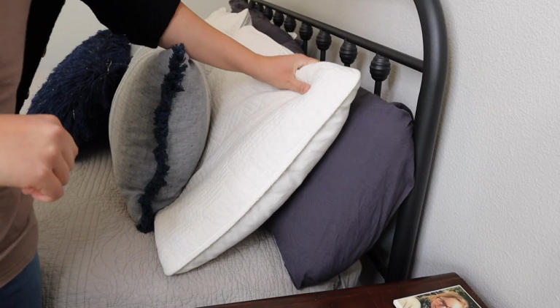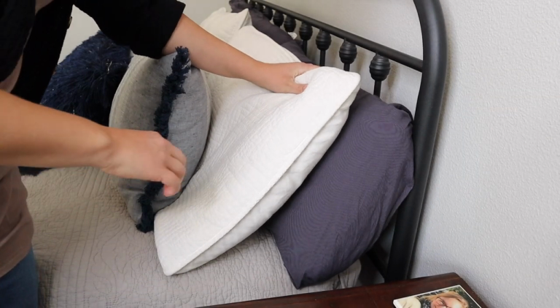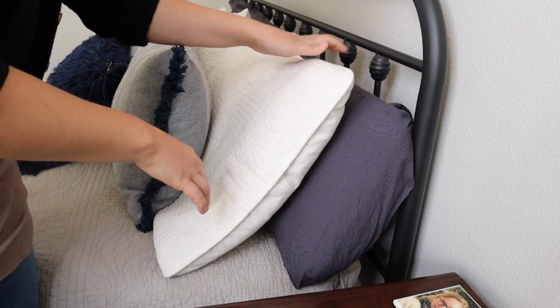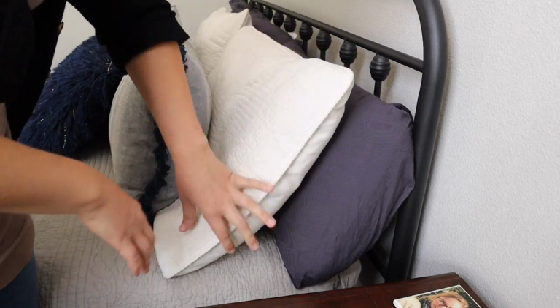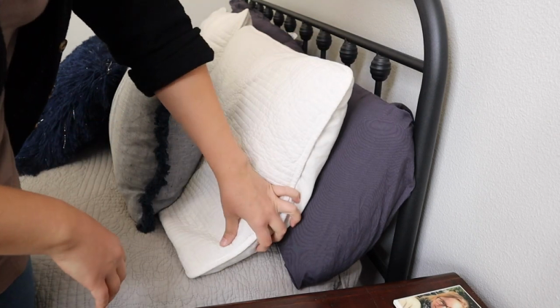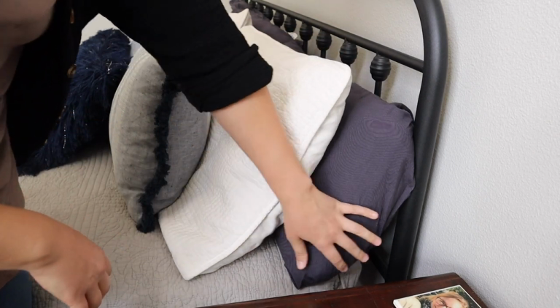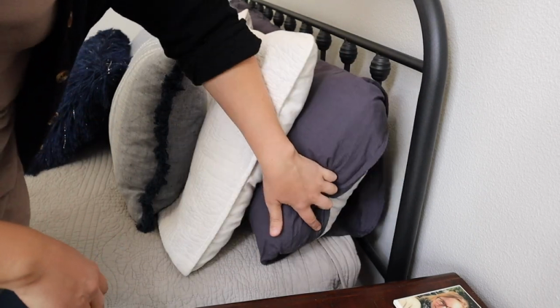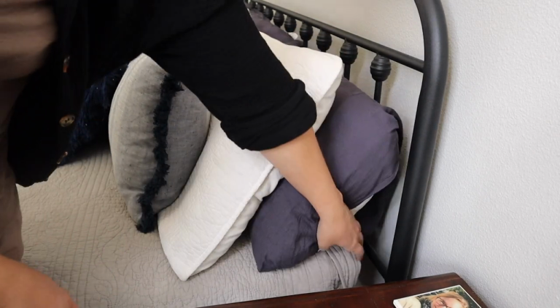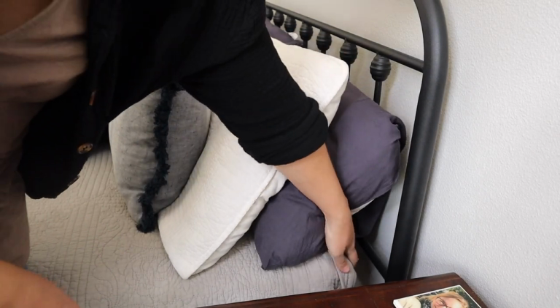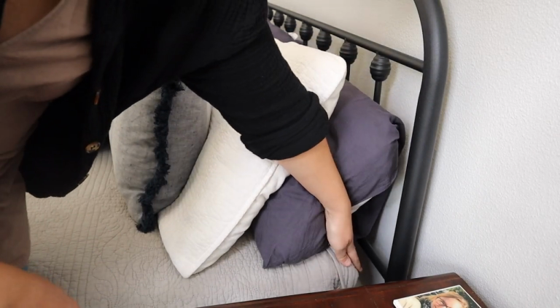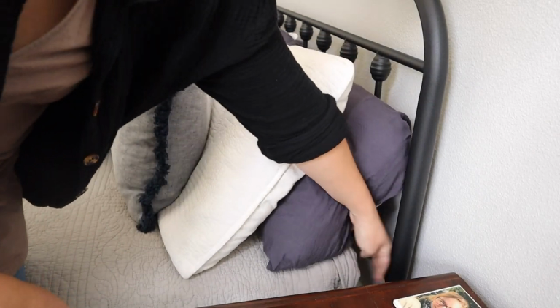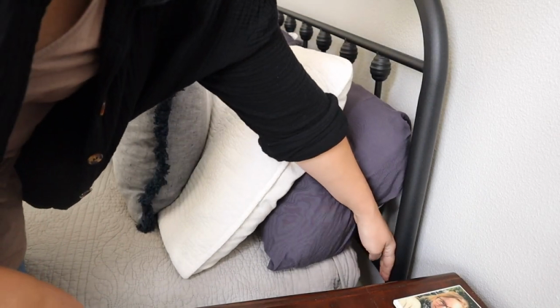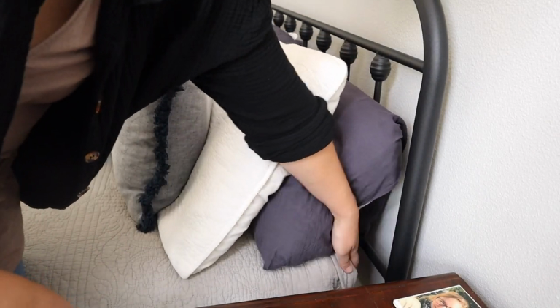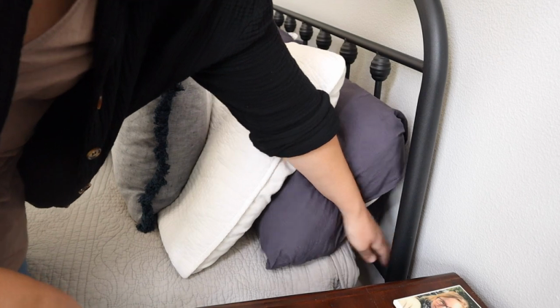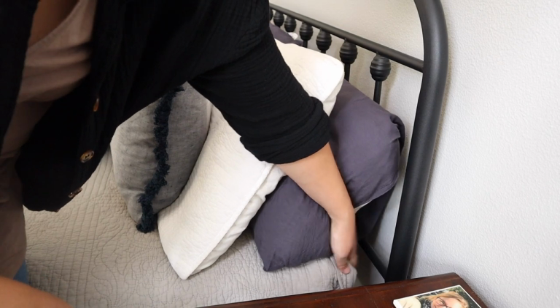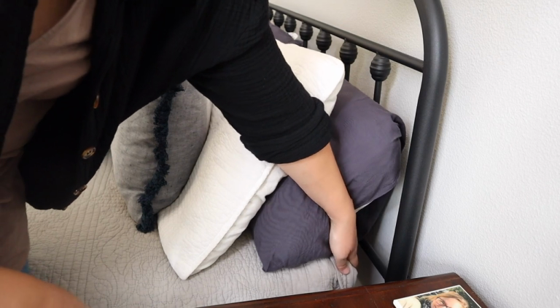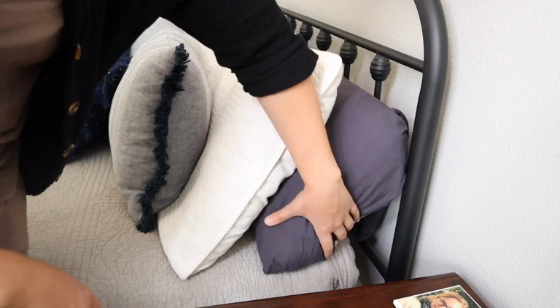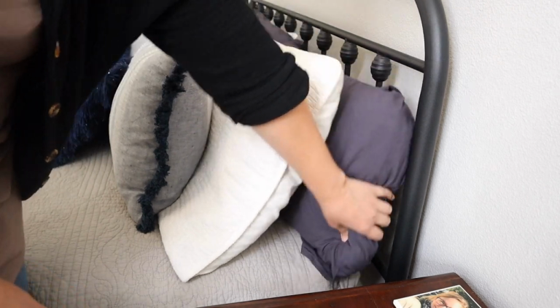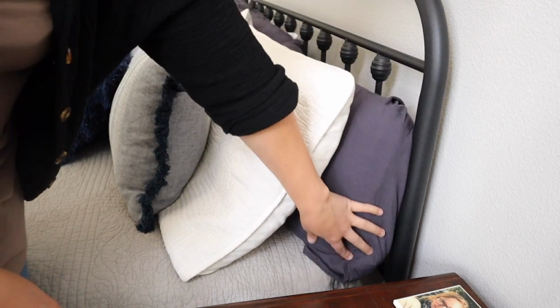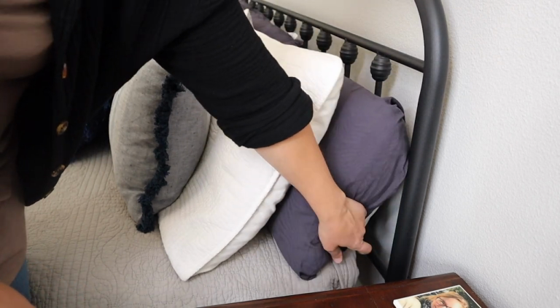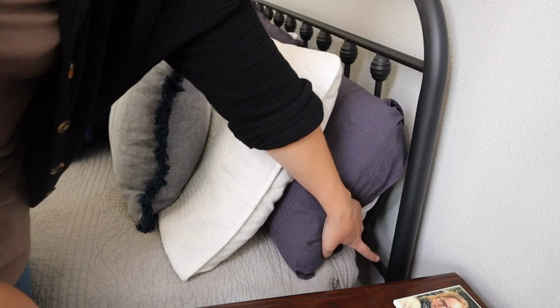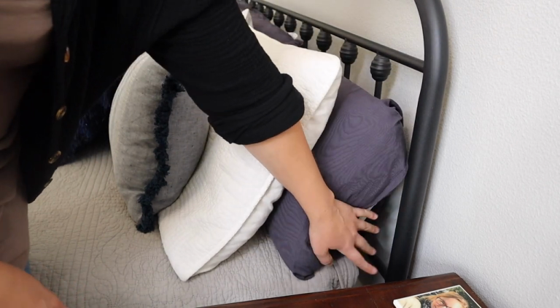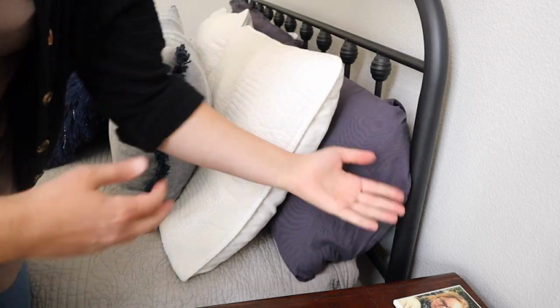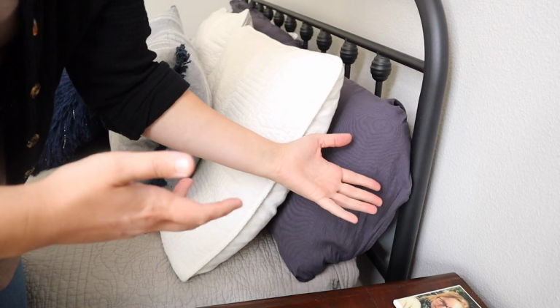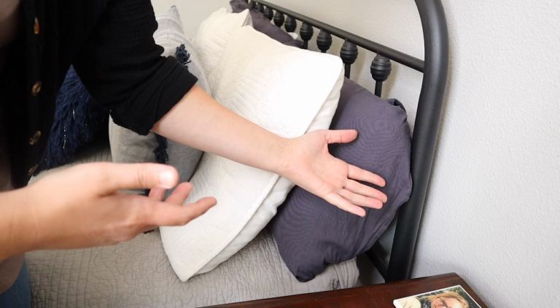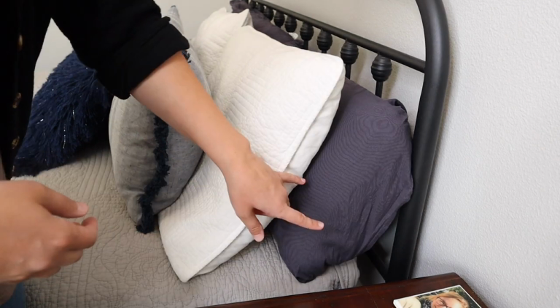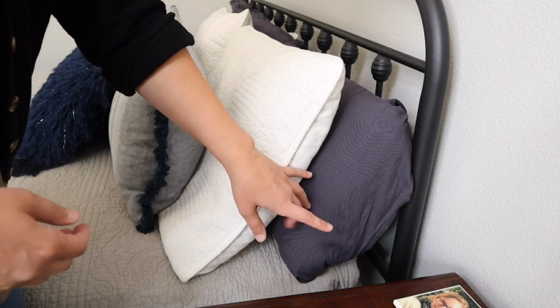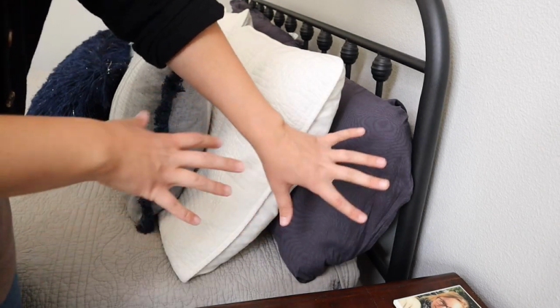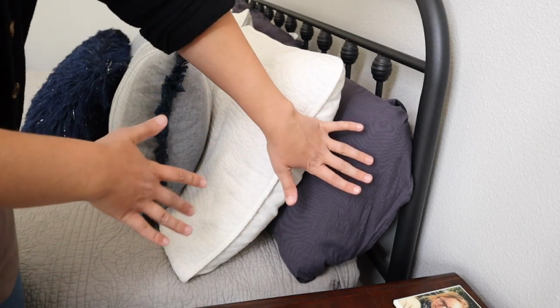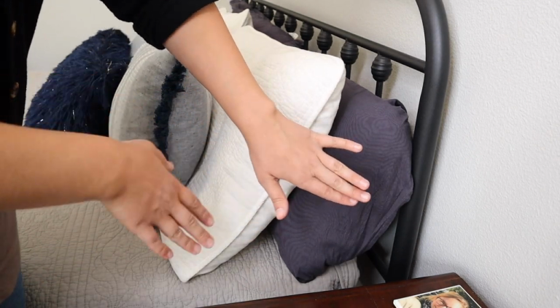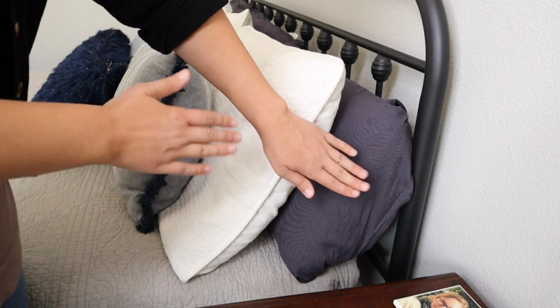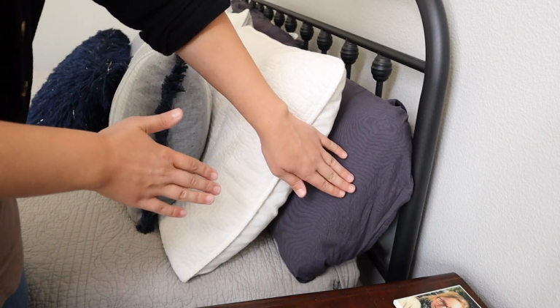As you can see, I have a queen bed right now and there is this little gap between the actual bed frame and the mattress, where pillows always tend to slide down — which is really frustrating. So I'm going to show you how we can use the pillow gap filler.